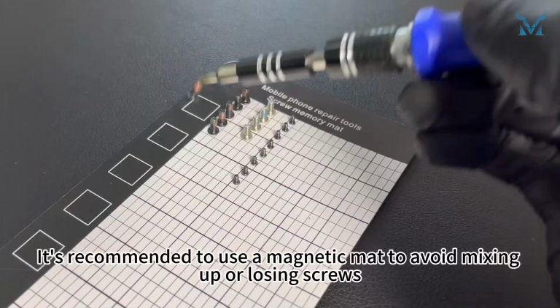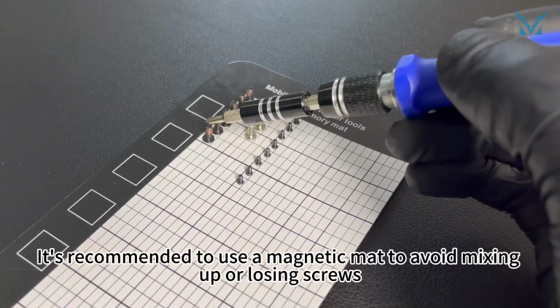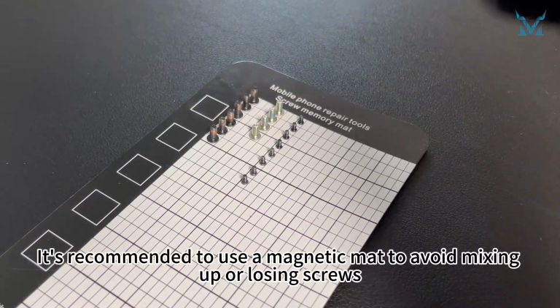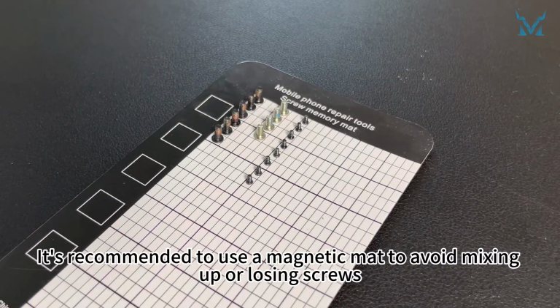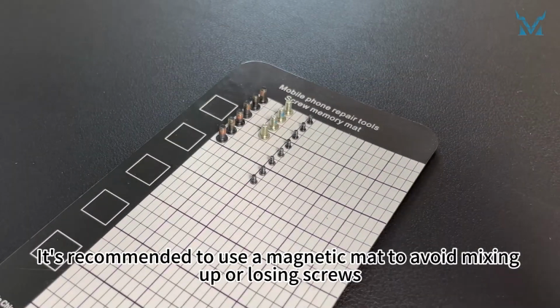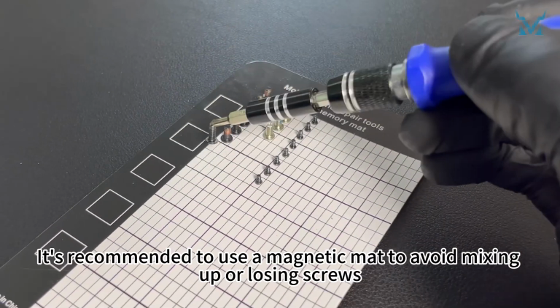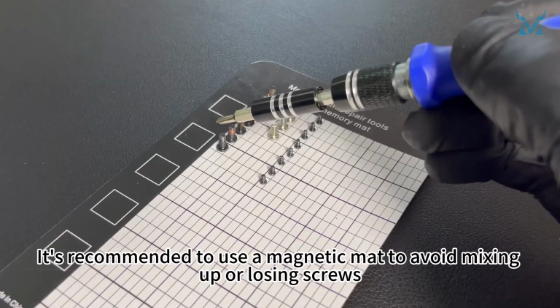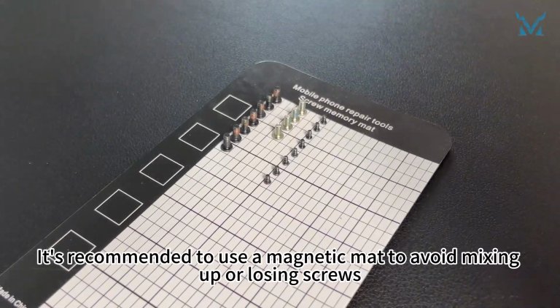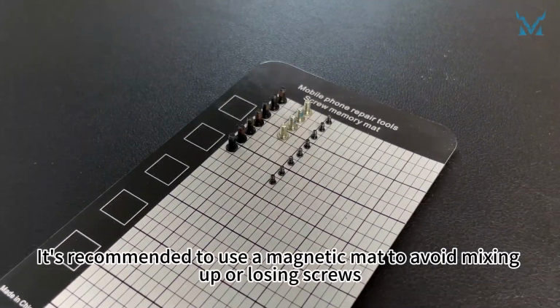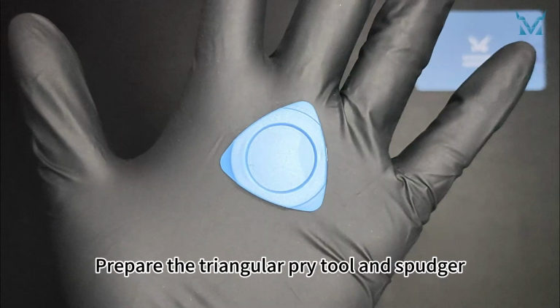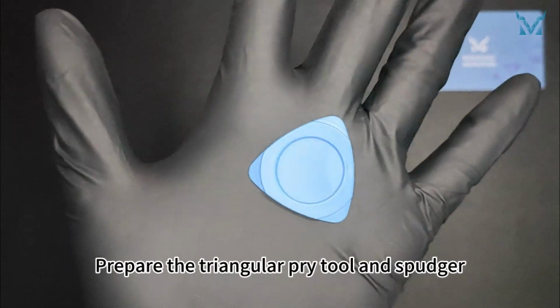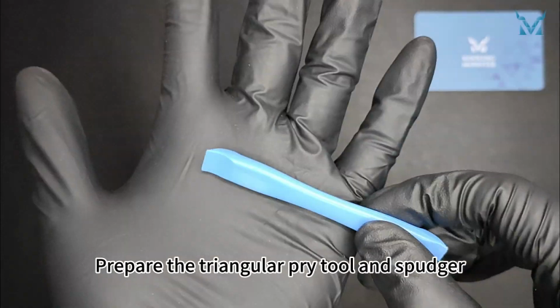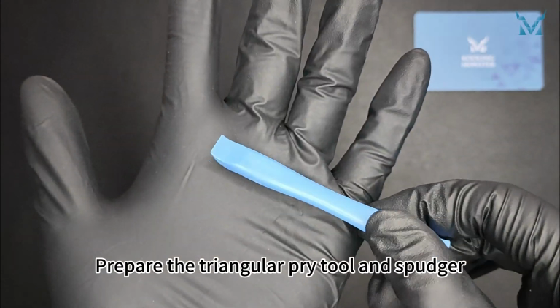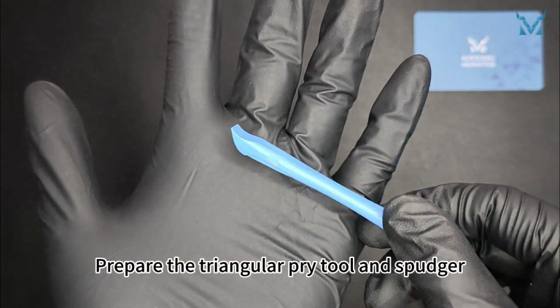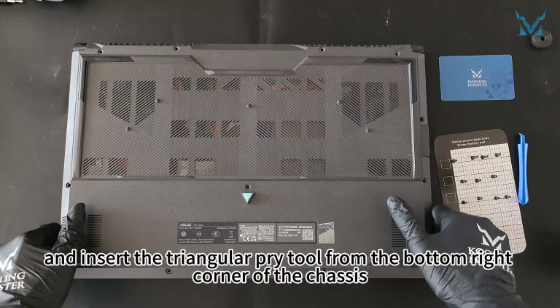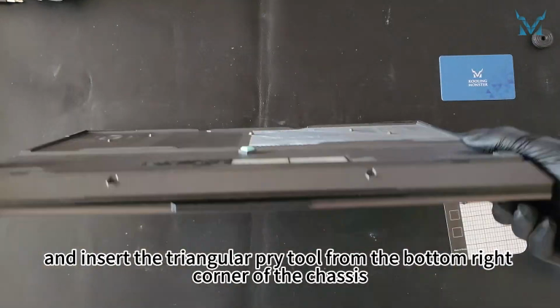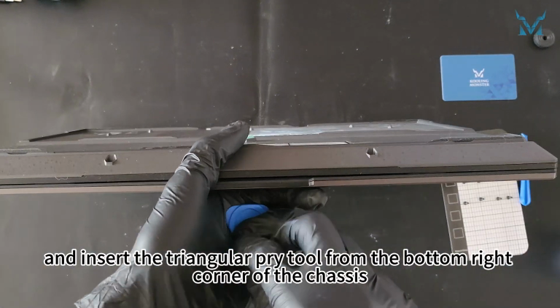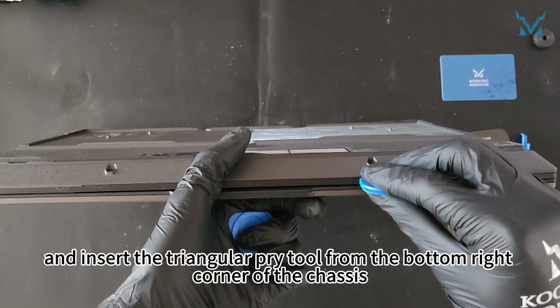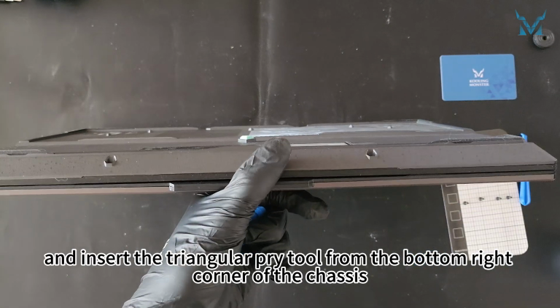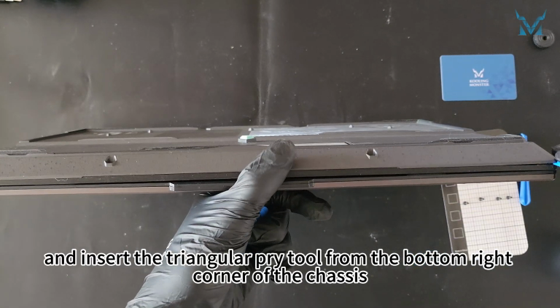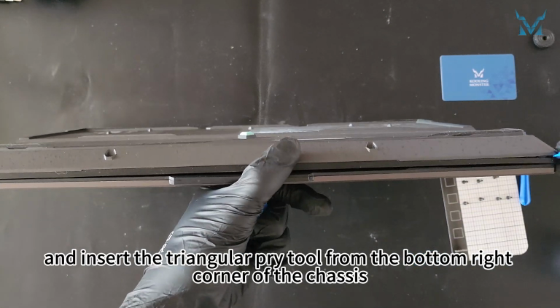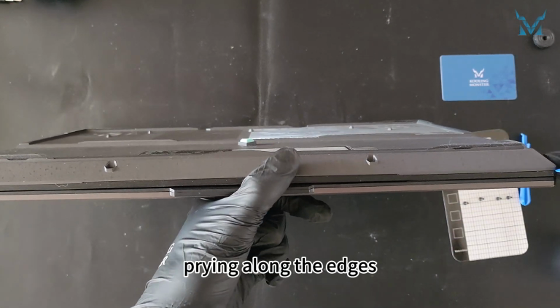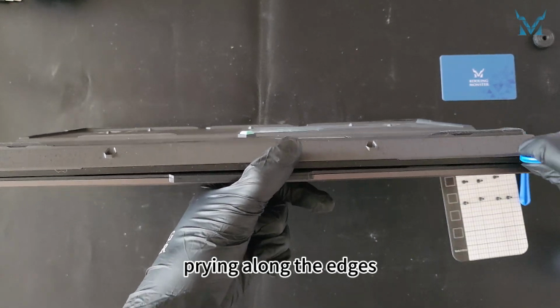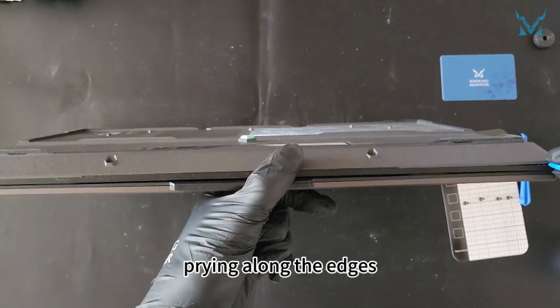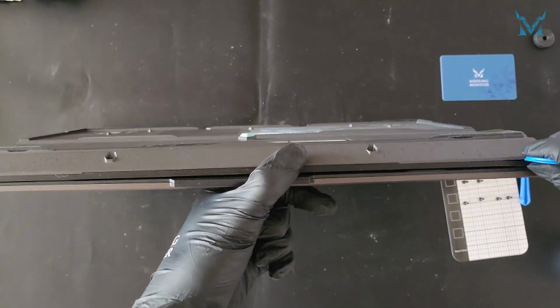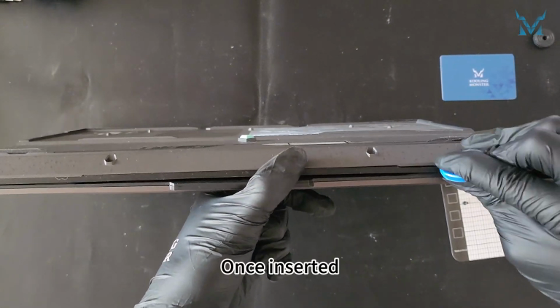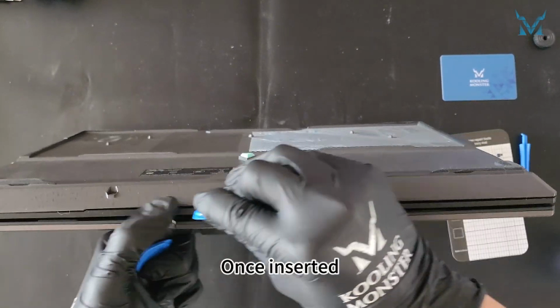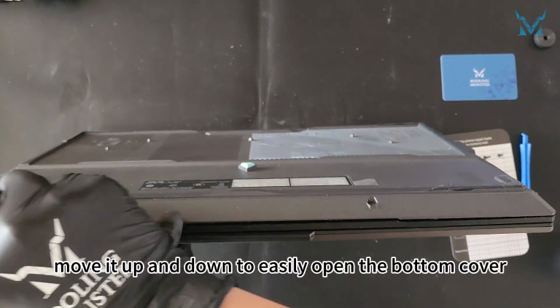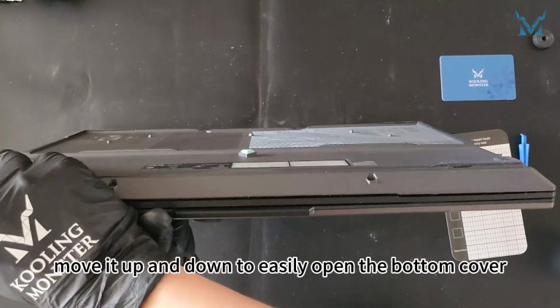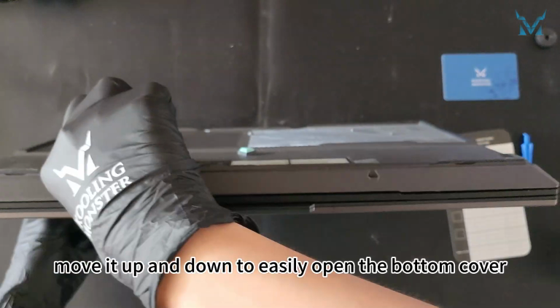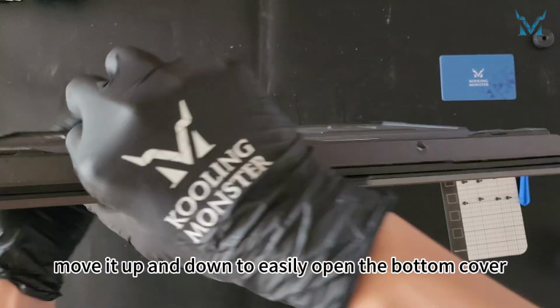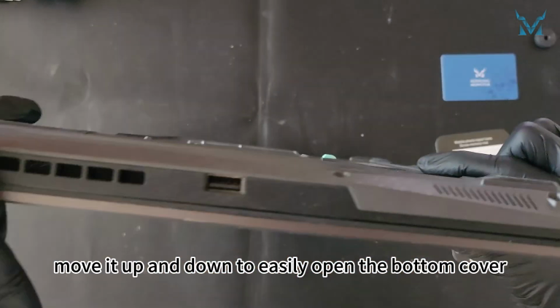It's recommended to use a magnetic mat to avoid mixing up or losing screws. Prepare the triangular pry tool and spudger, and insert the triangular pry tool from the bottom right corner of the chassis, prying along the edges. Once inserted, move it up and down to easily open the bottom cover.